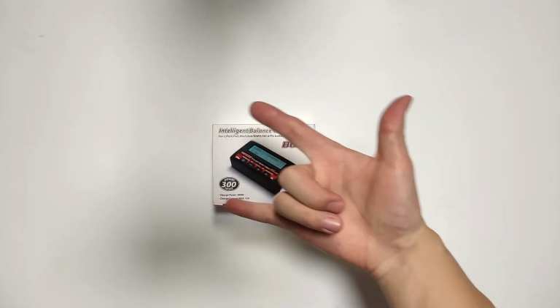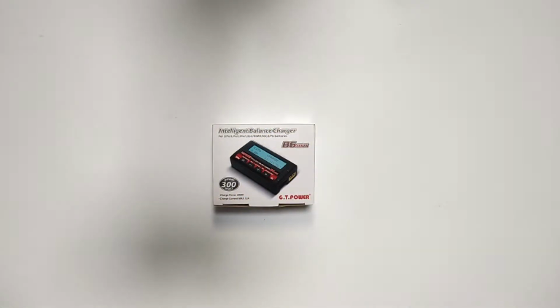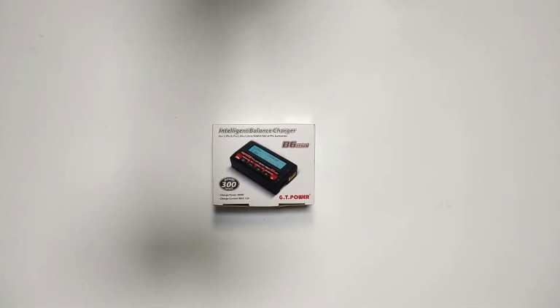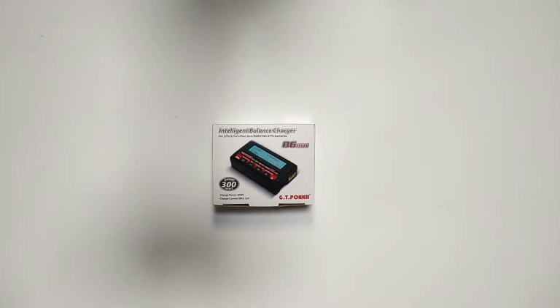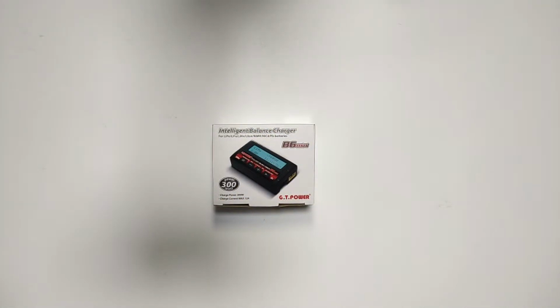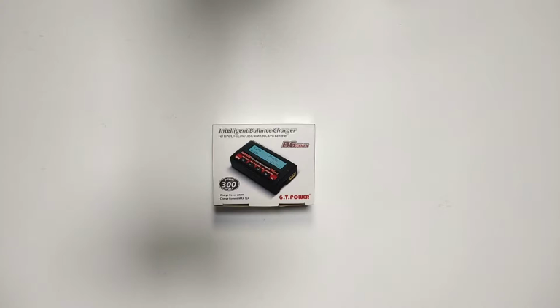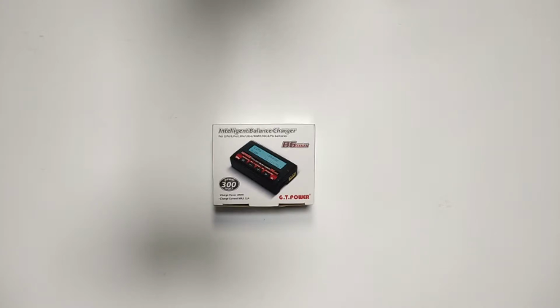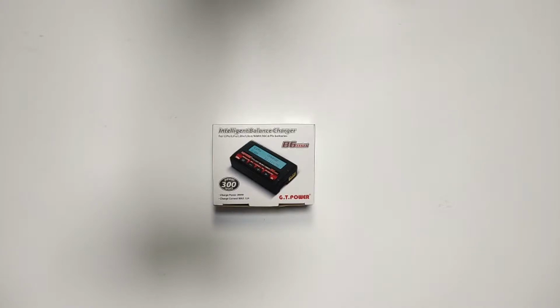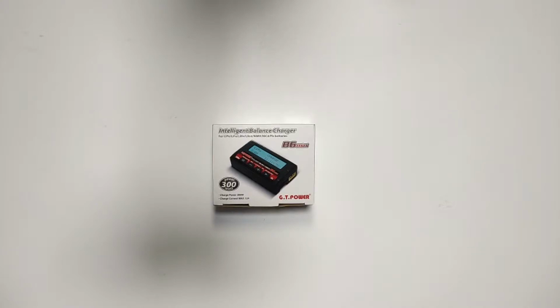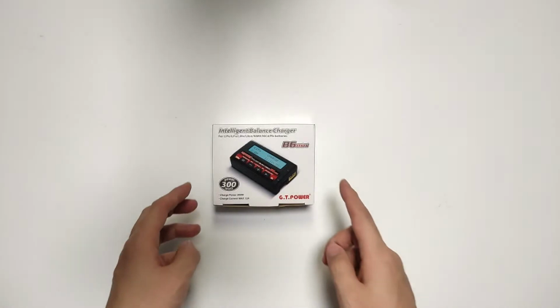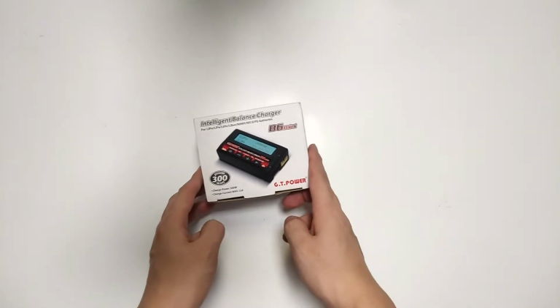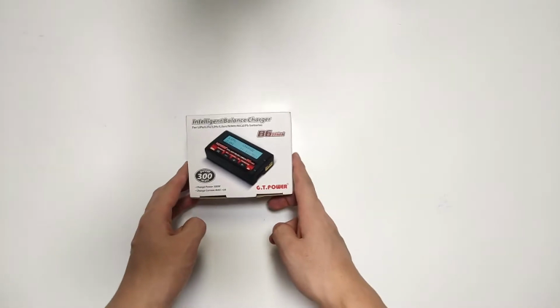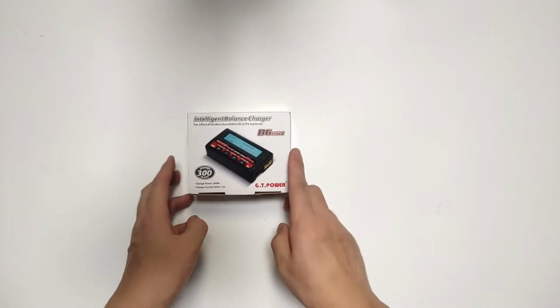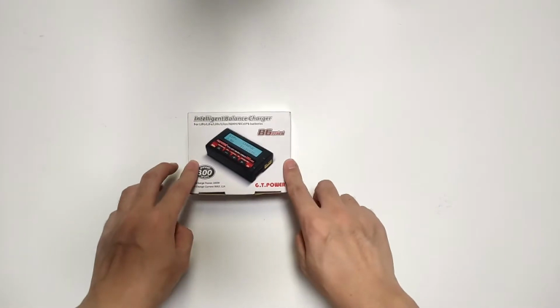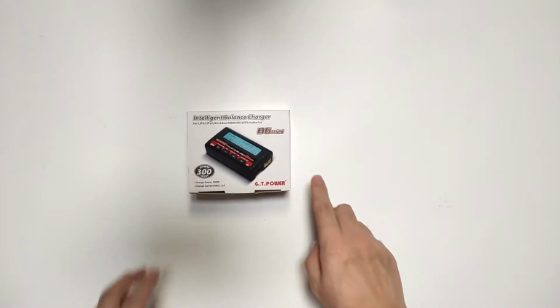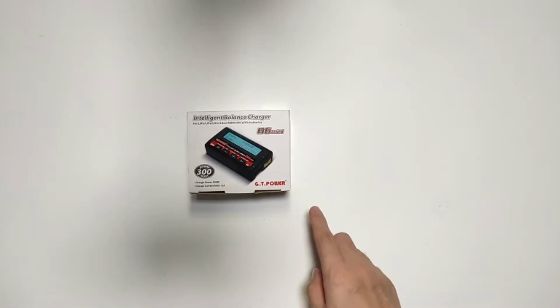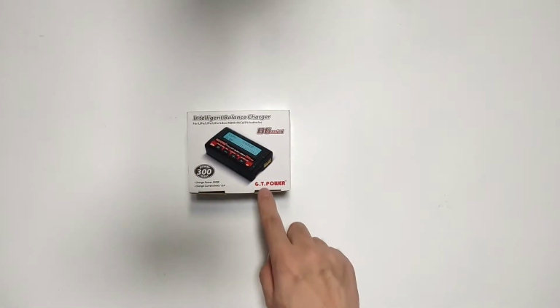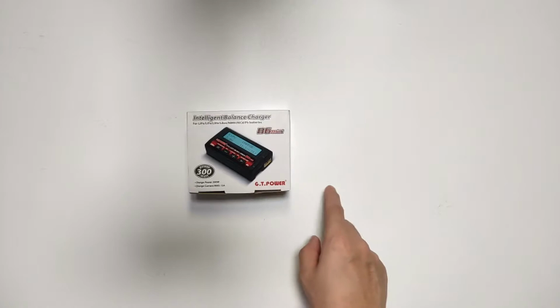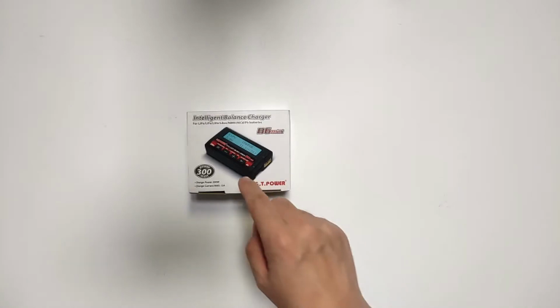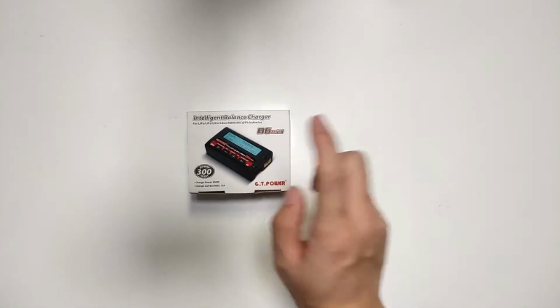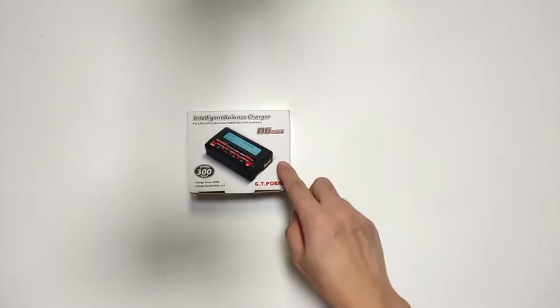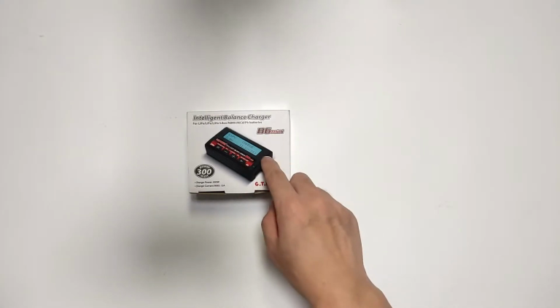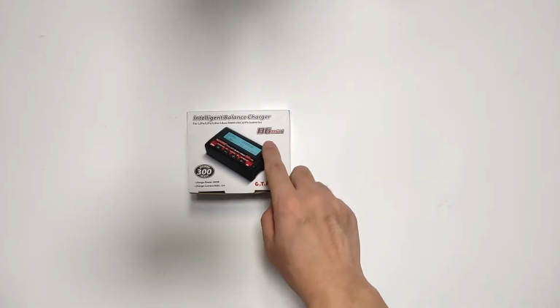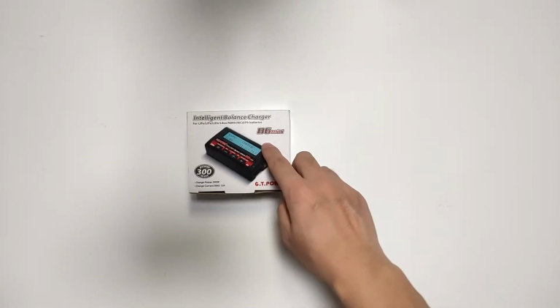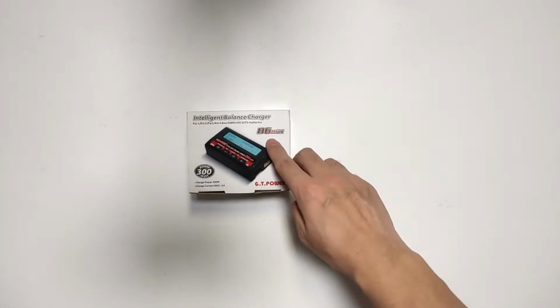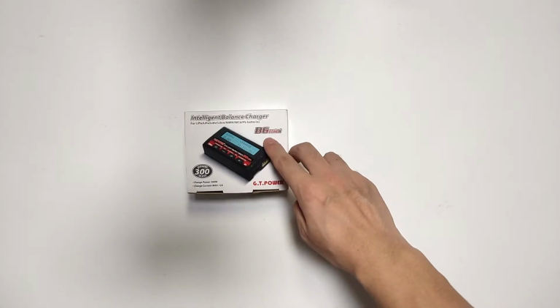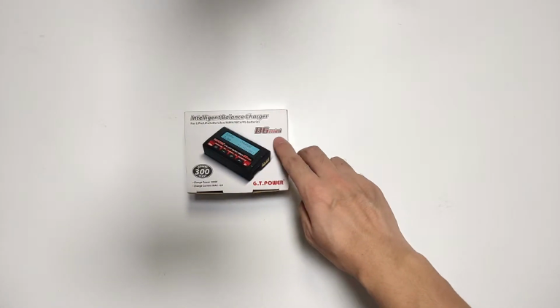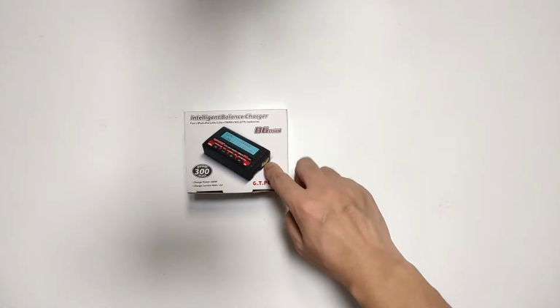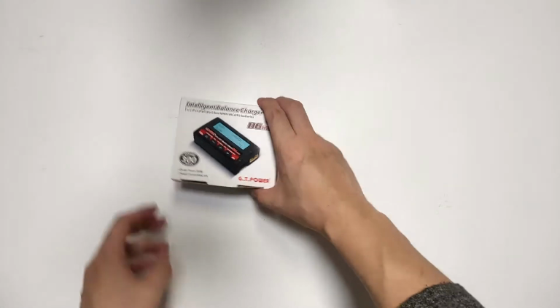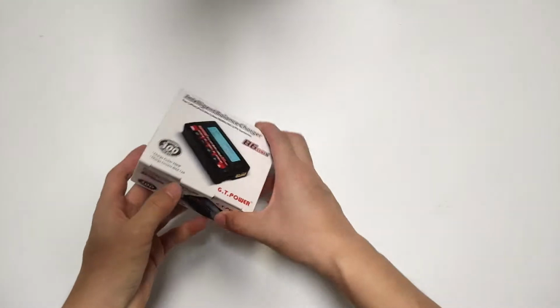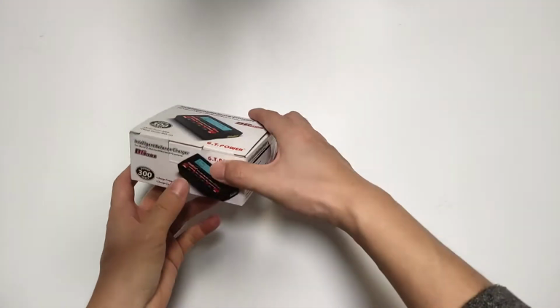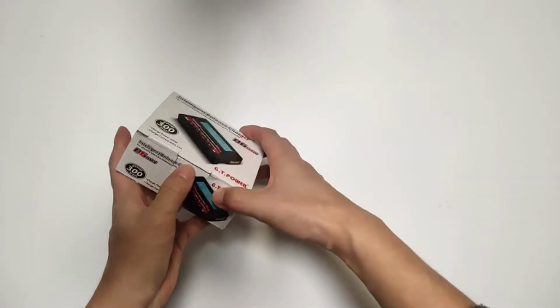What's up guys, welcome to Tommy Unboxing Review. Today I'm gonna show you the GD Power new small charger. This is called the V6 Mini. Now let's unbox it.